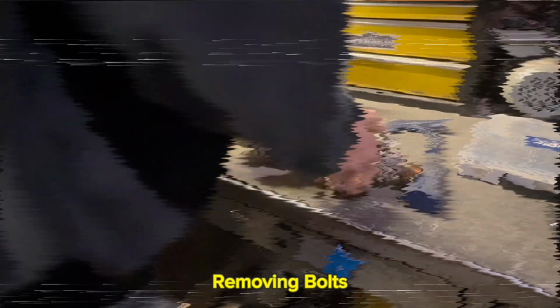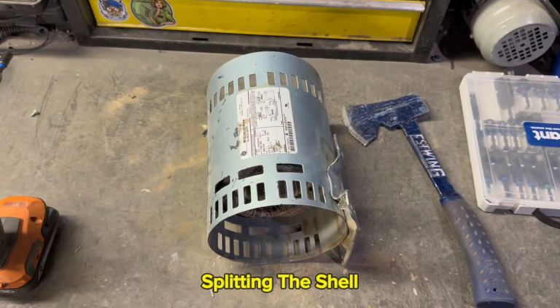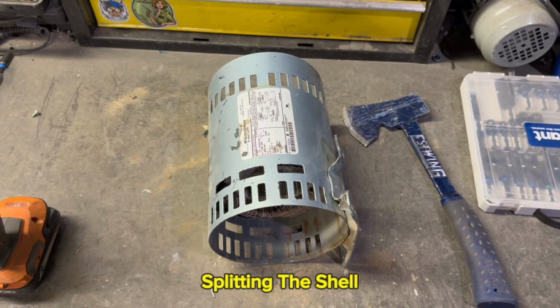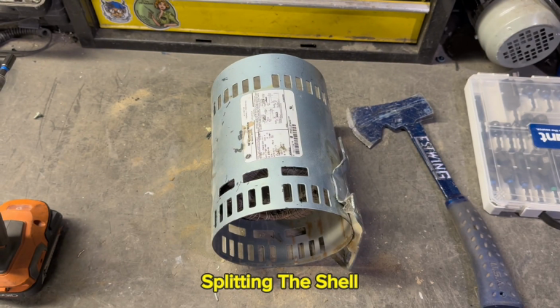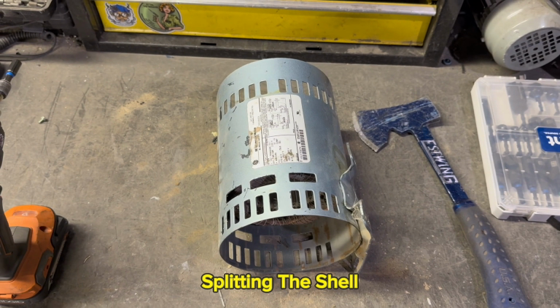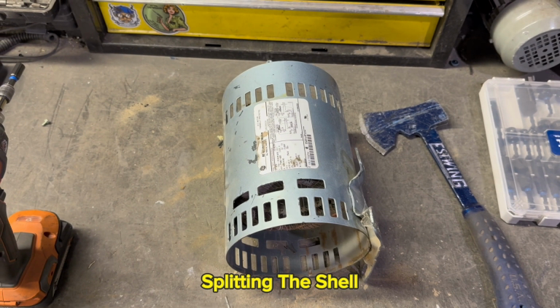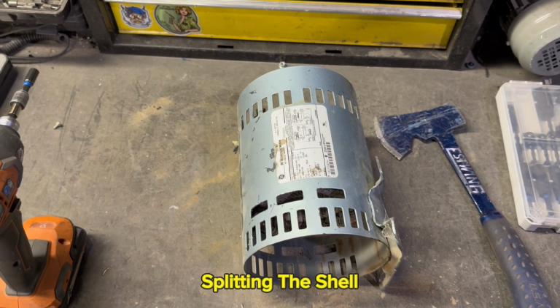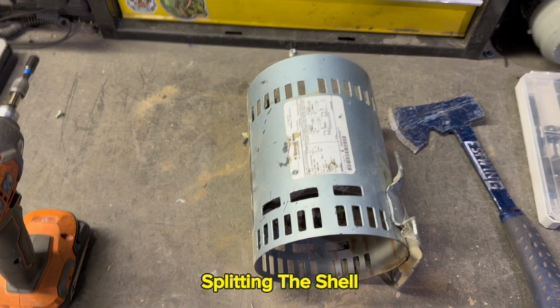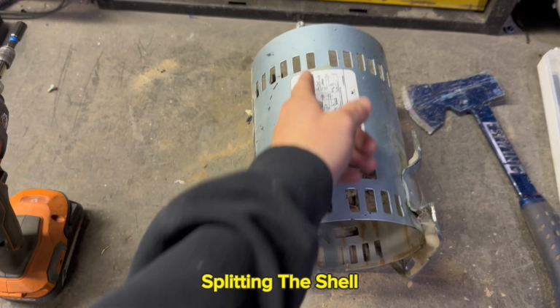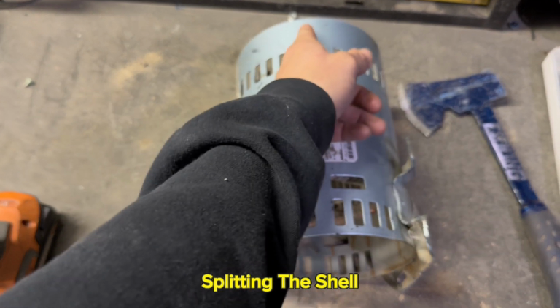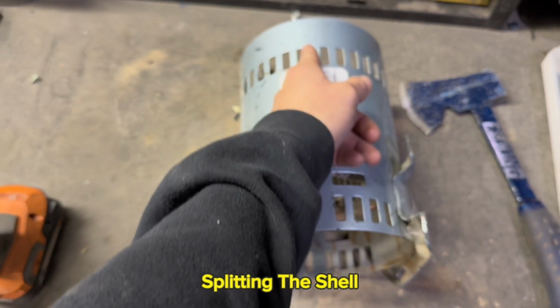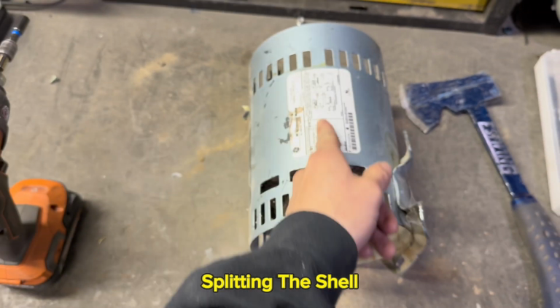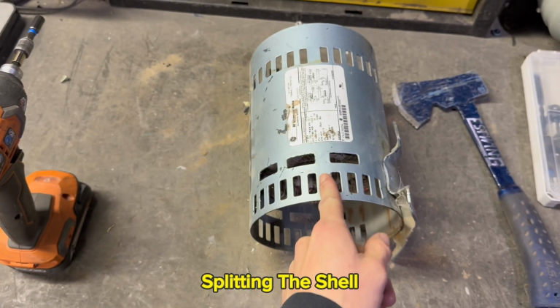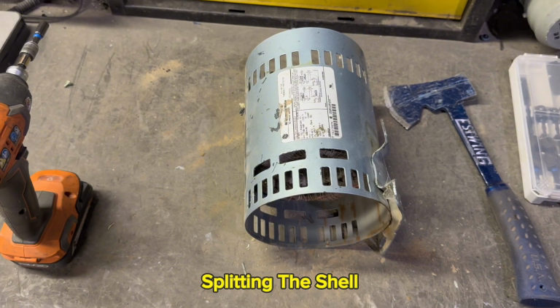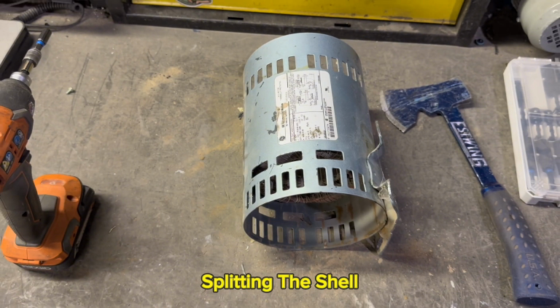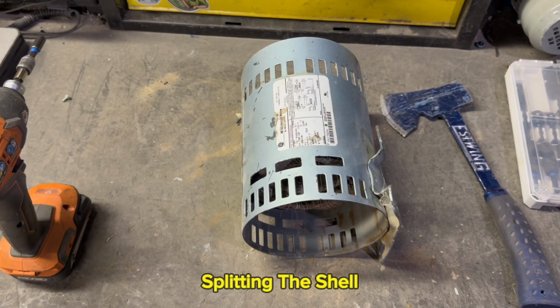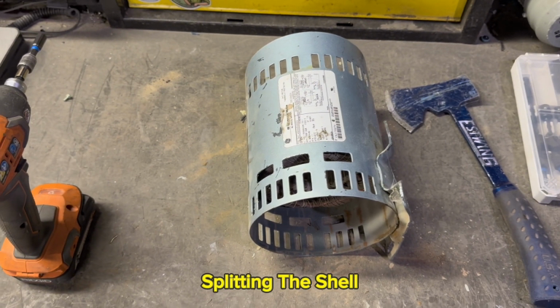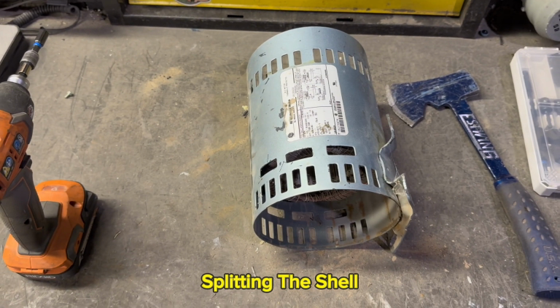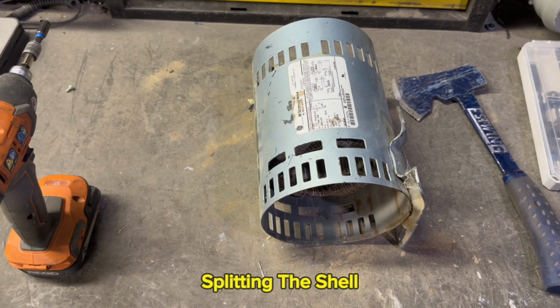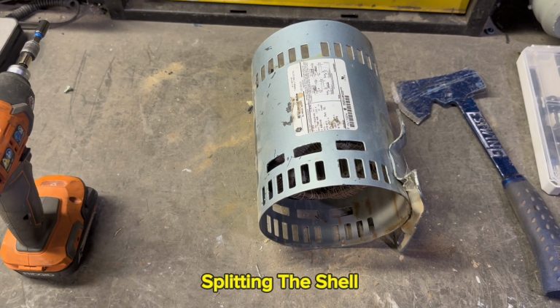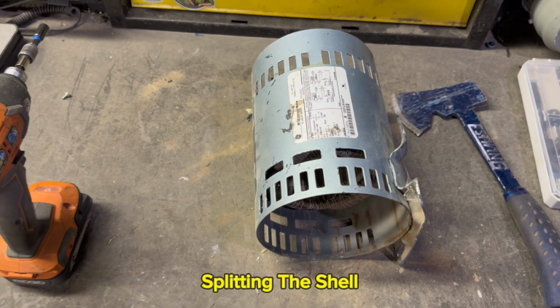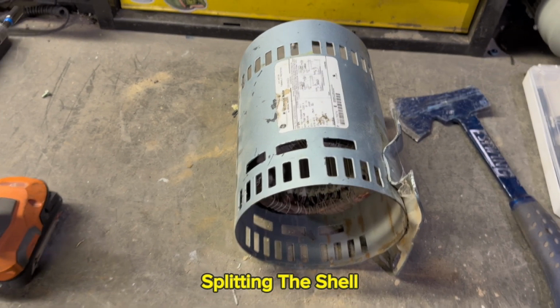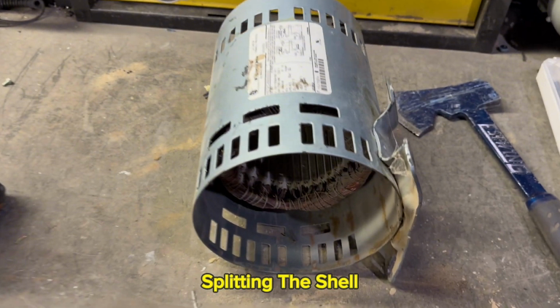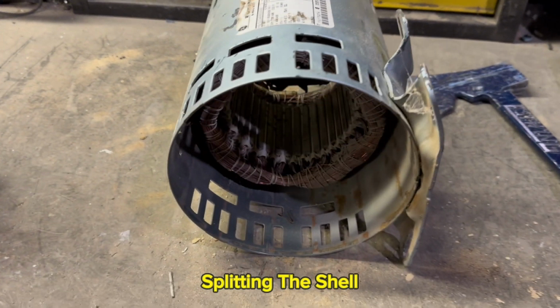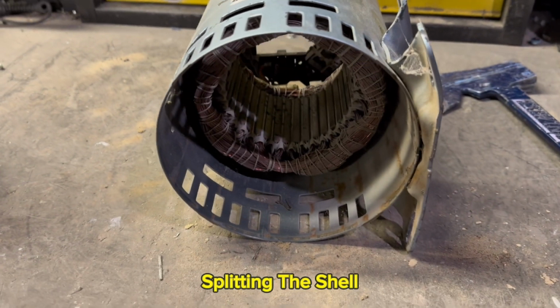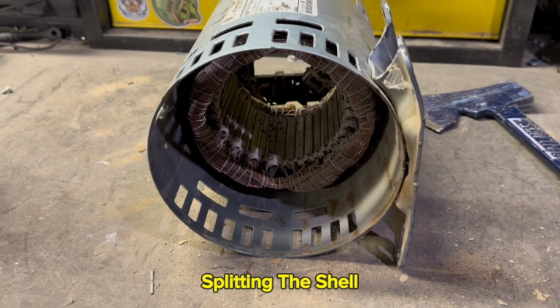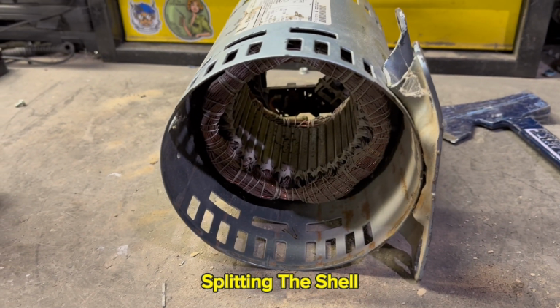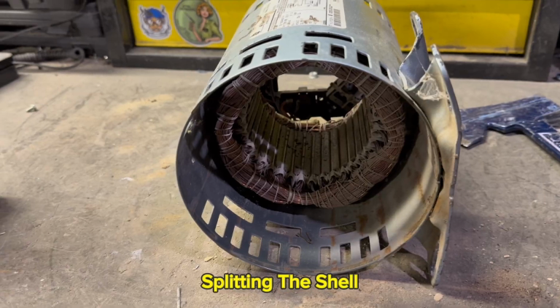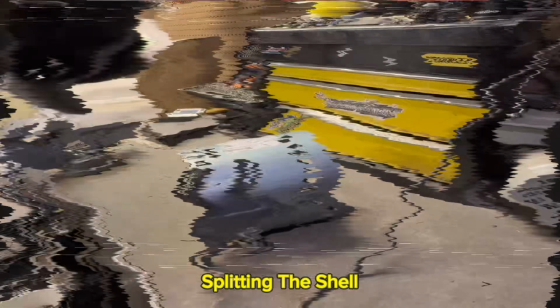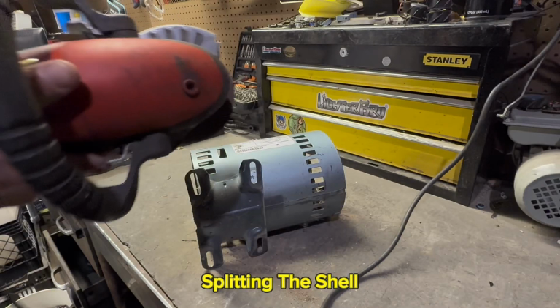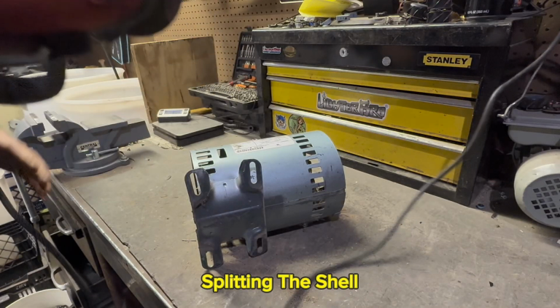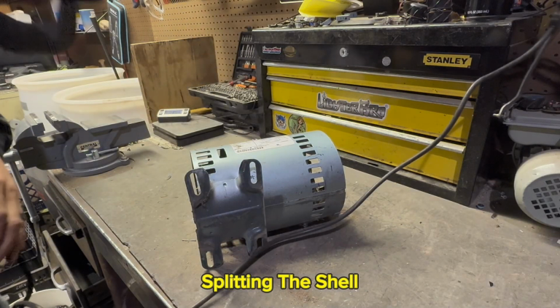Next up we're going to take our angle grinder and make a nice cut right down the center of this casing. We may have to do it on the other side as well, but we're going to try to get this copper crown out.